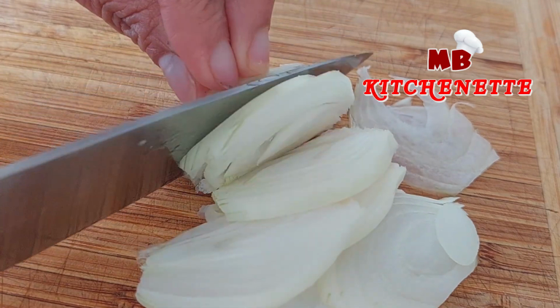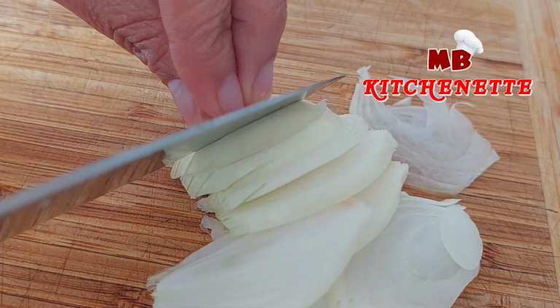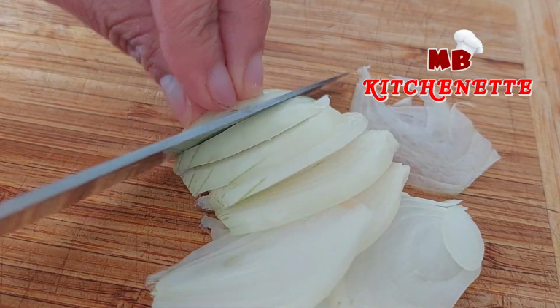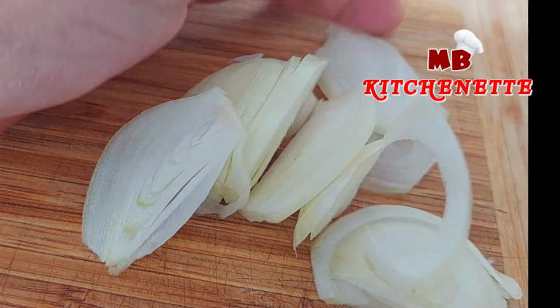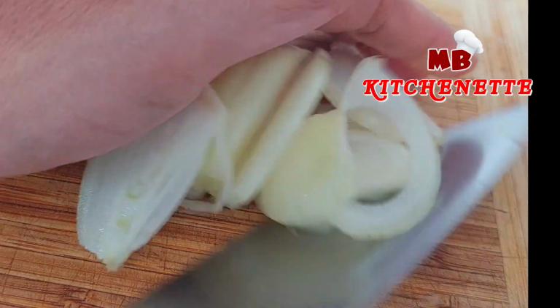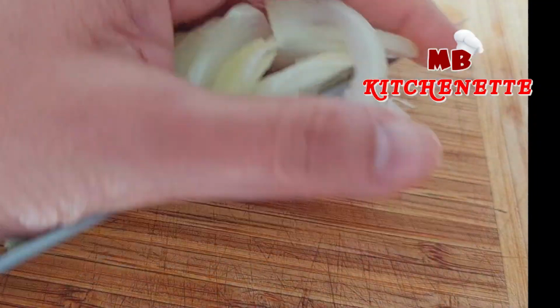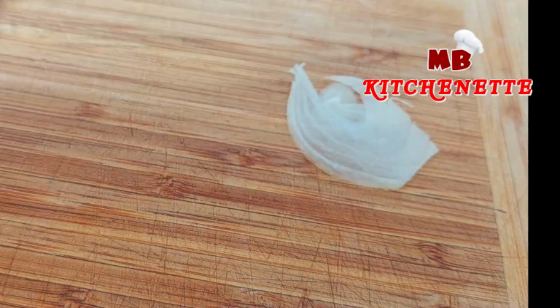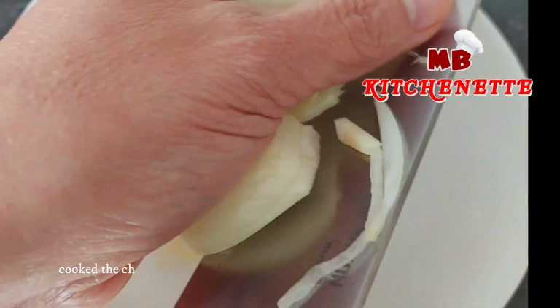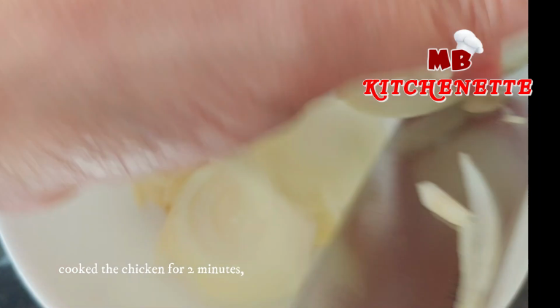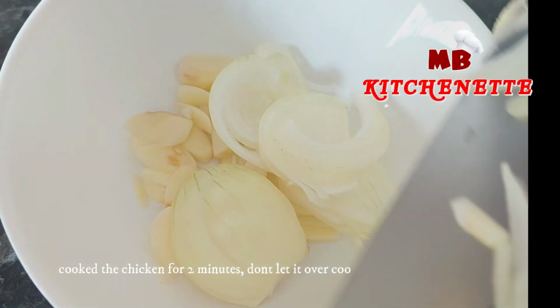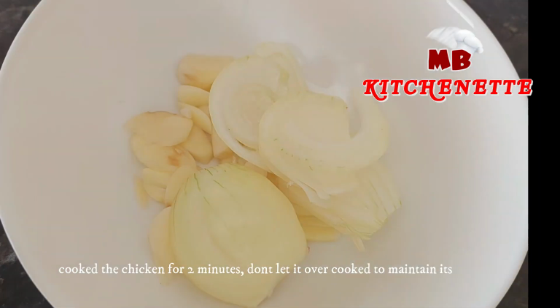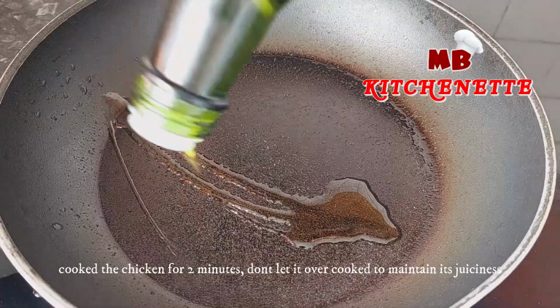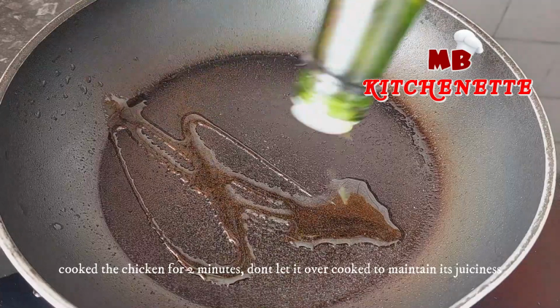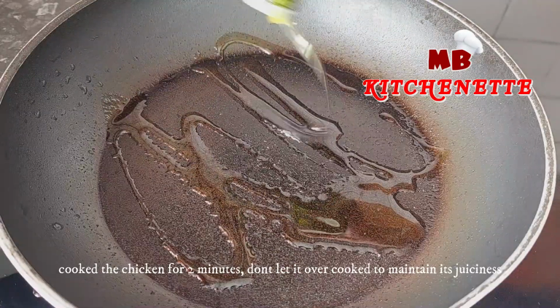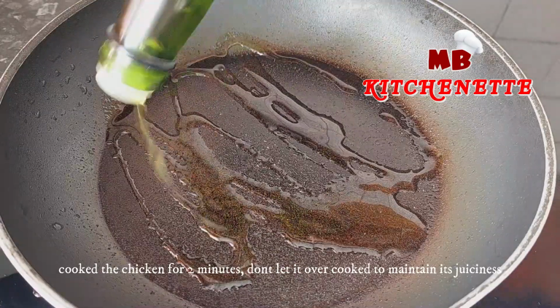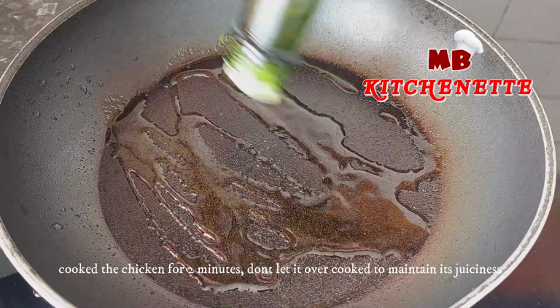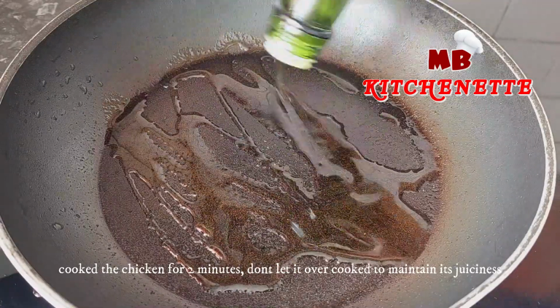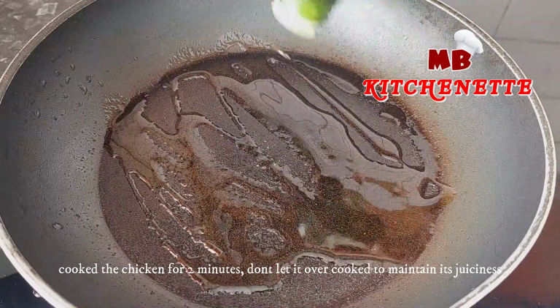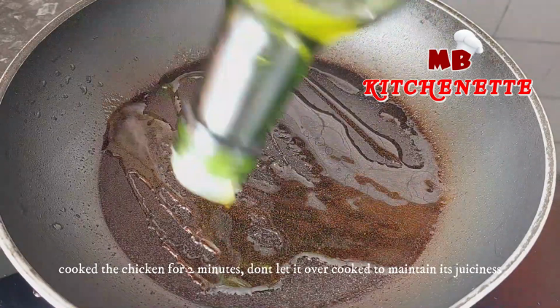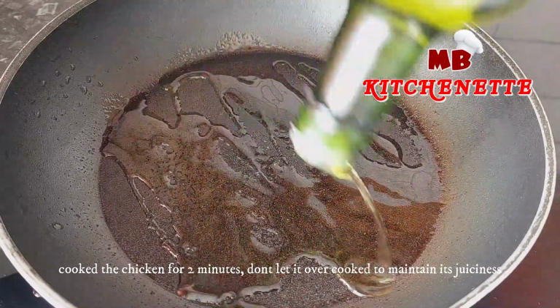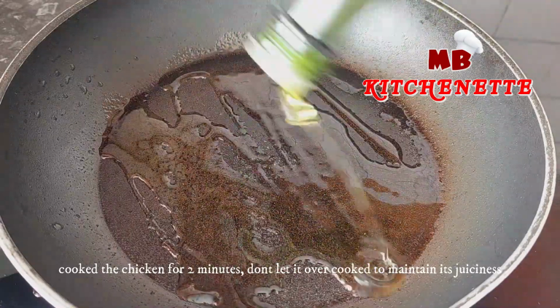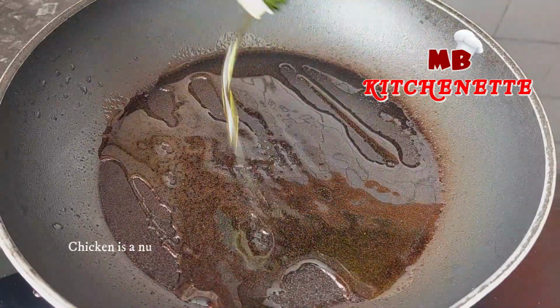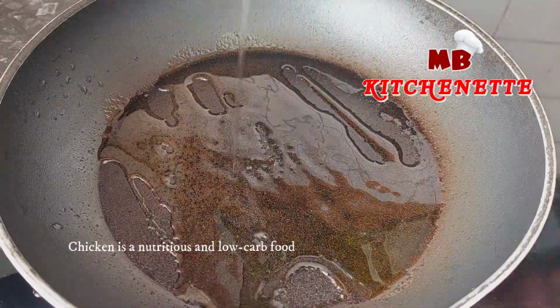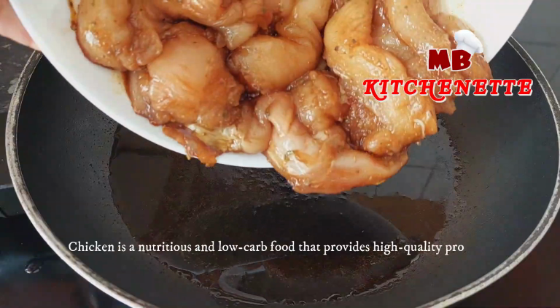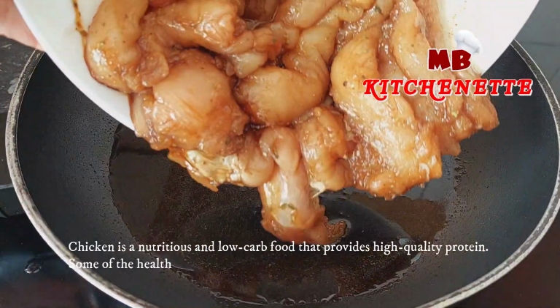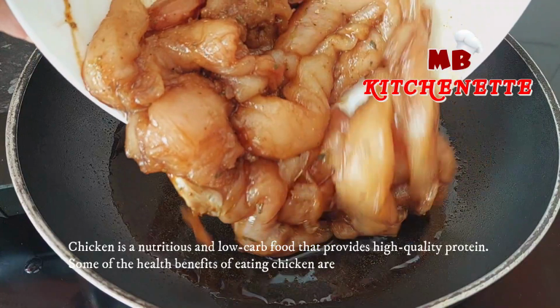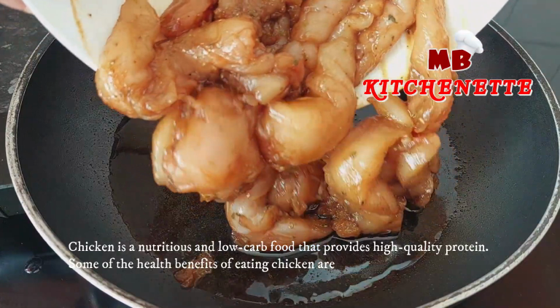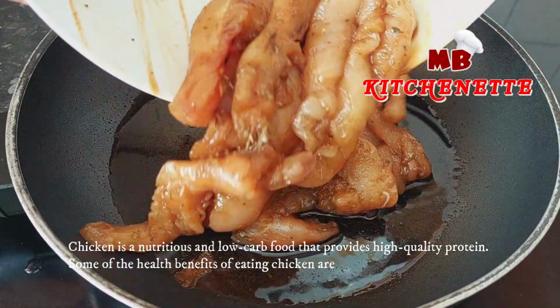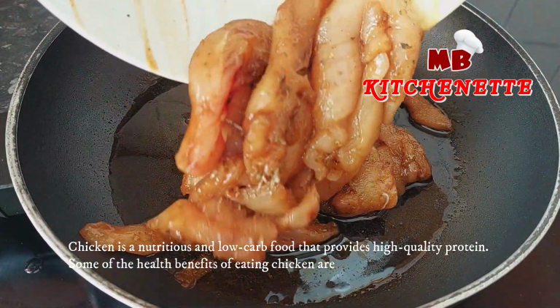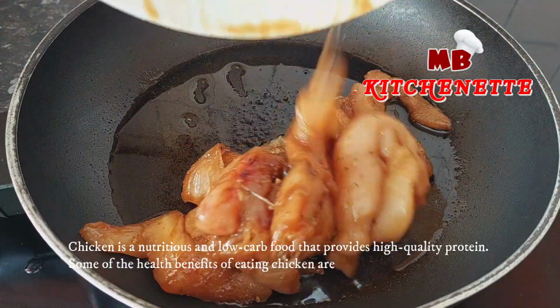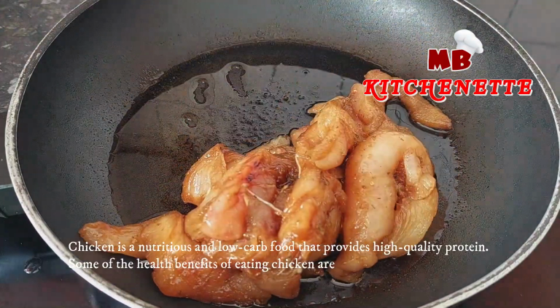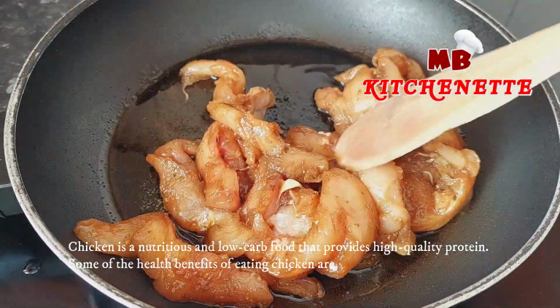In a heated pan, put olive oil and fry the chicken. Cook the chicken for two minutes. Don't let it overcook to maintain its juiciness.